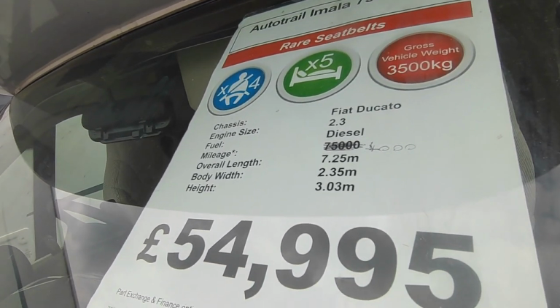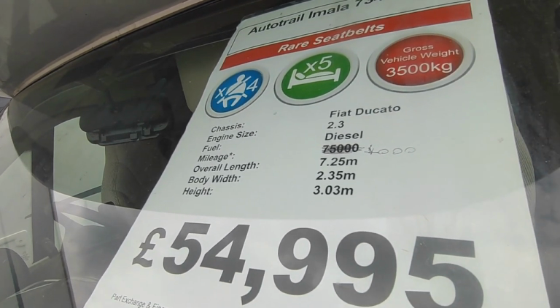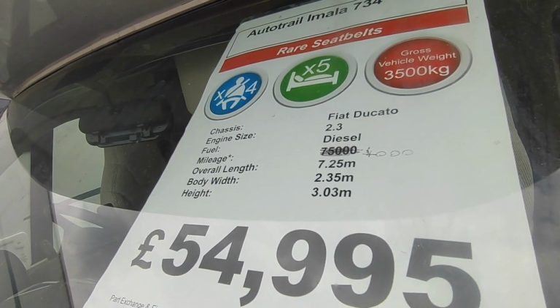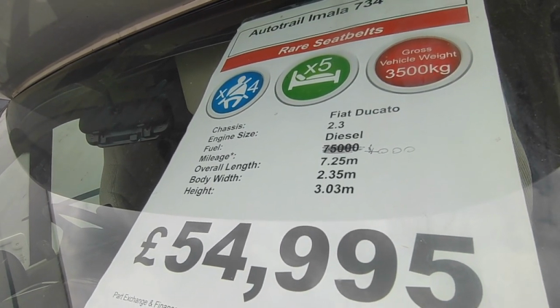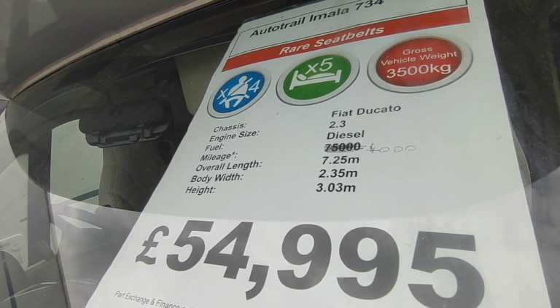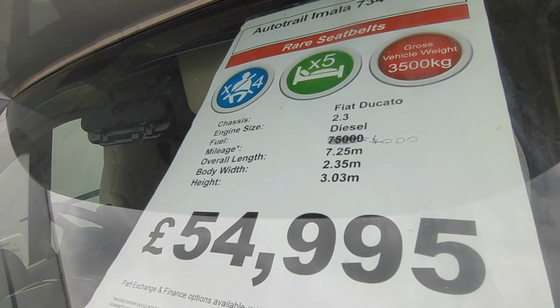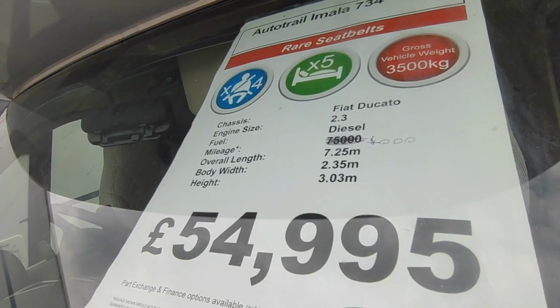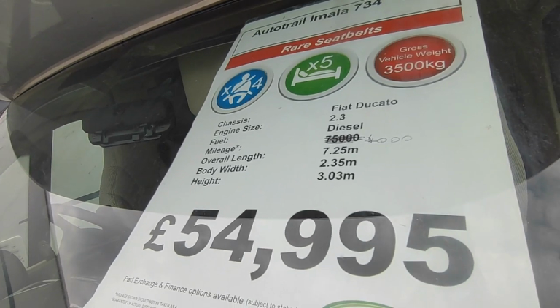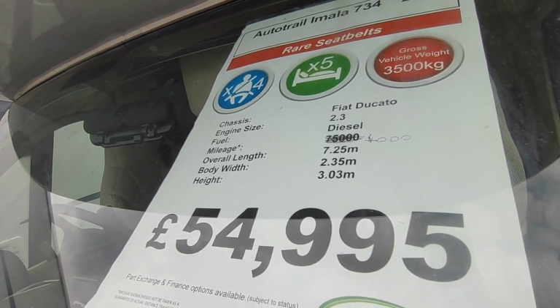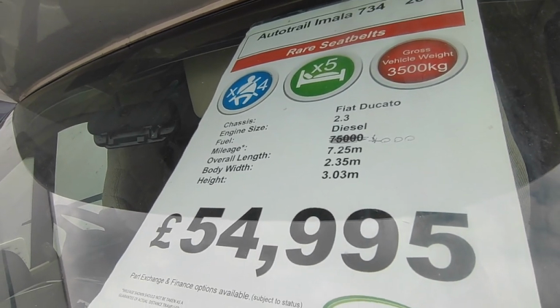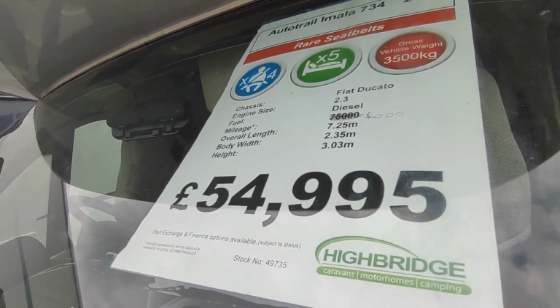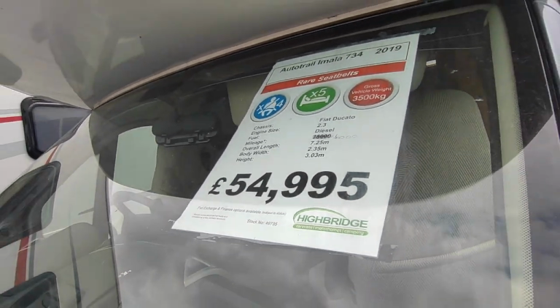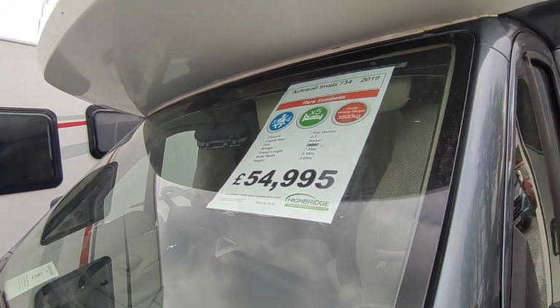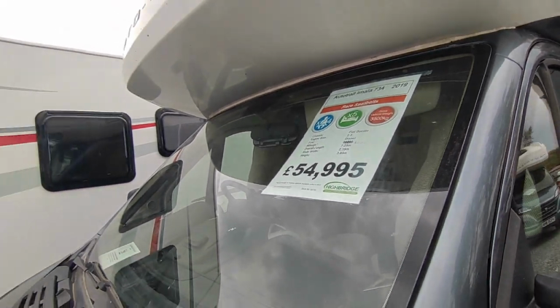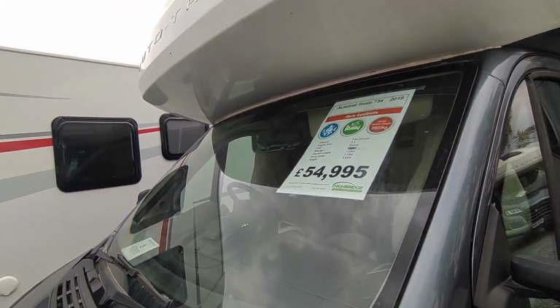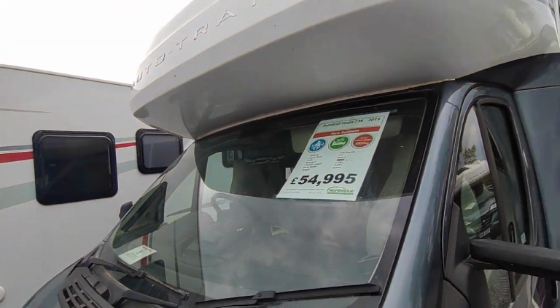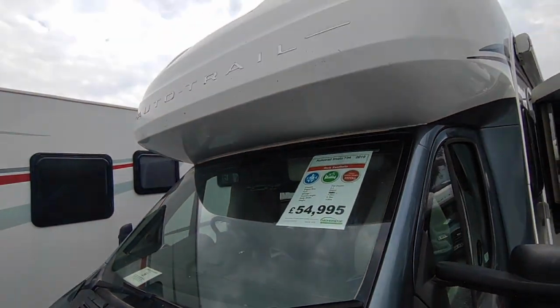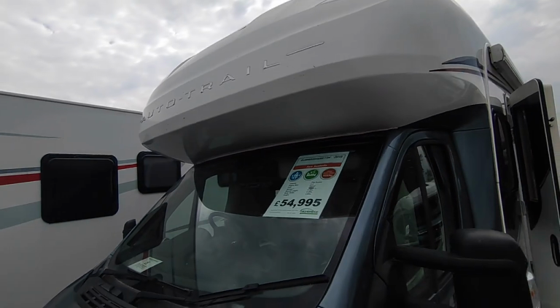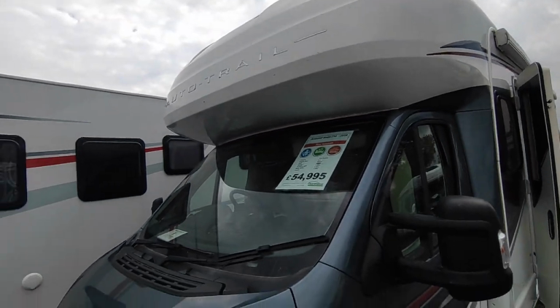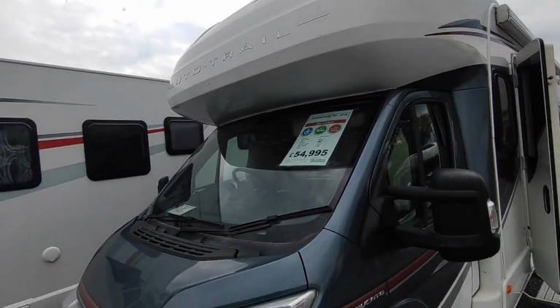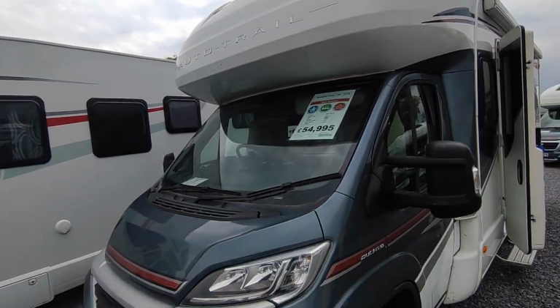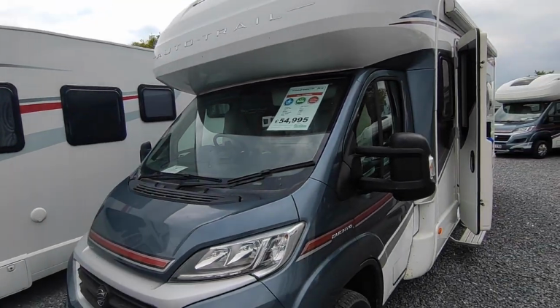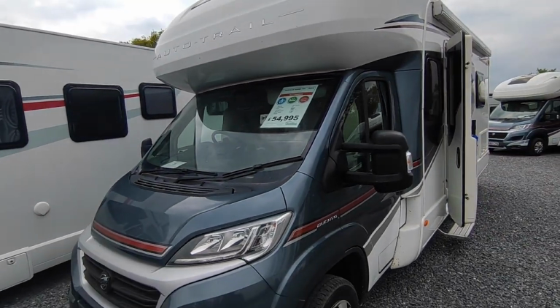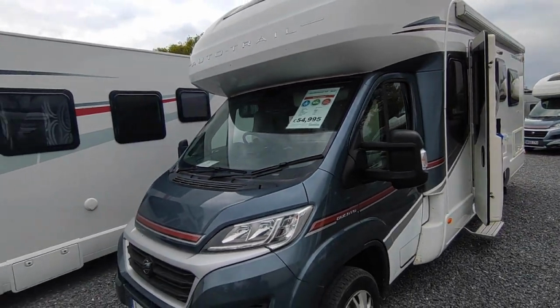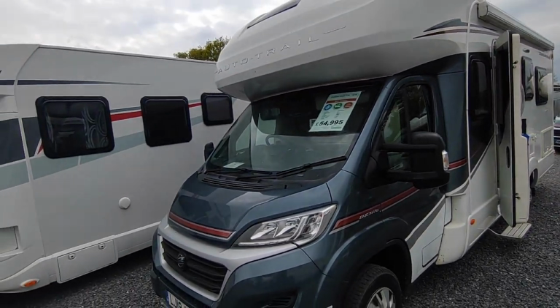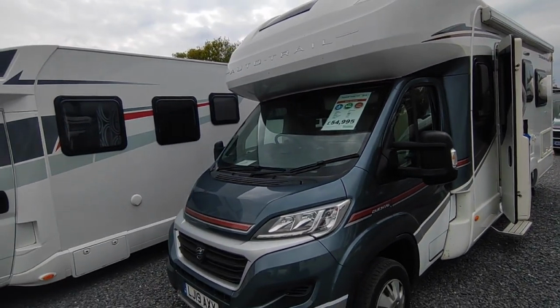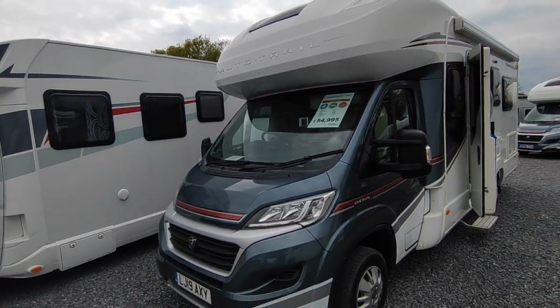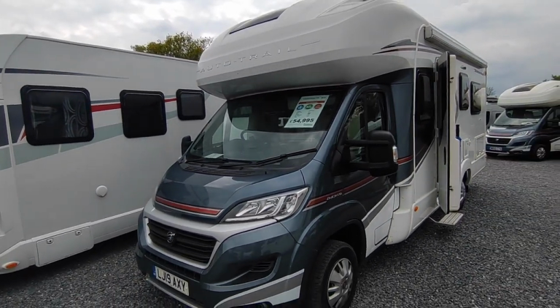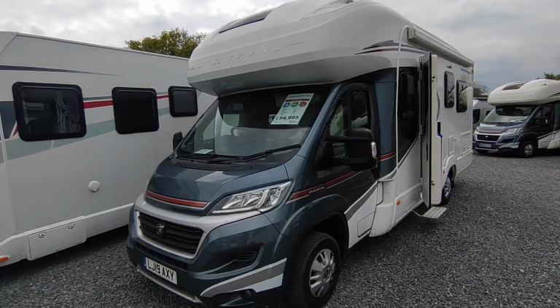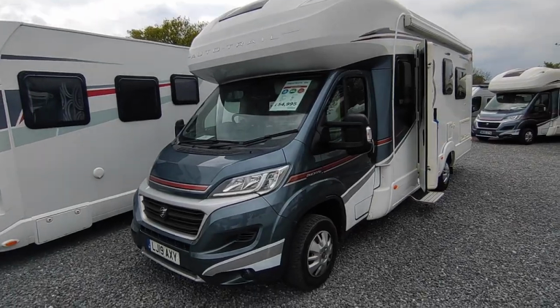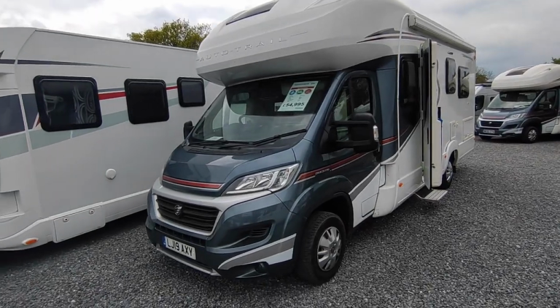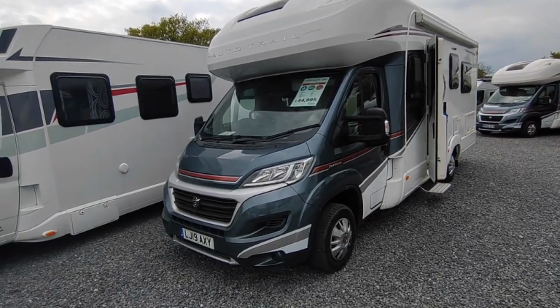It's done 4,000 miles, 7.25 metres long, 2.35 wide, and because it's got the over-cab bed option it's 3.03 metres high — although I believe they are actually the same body shell whether you go for the over-cab bed option or not.